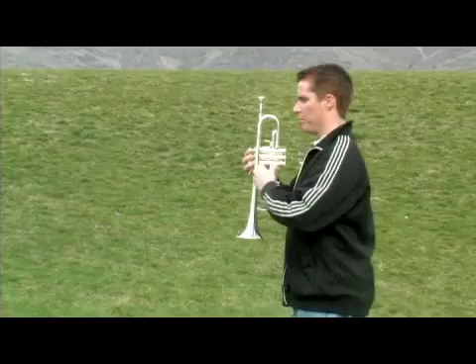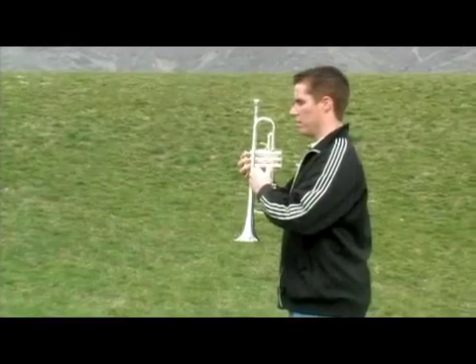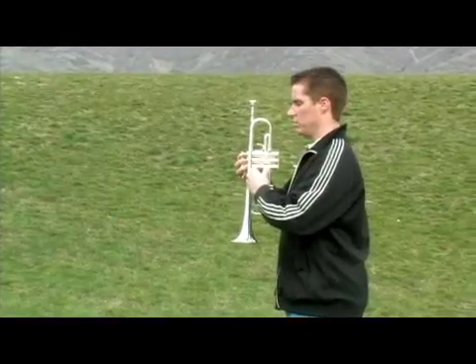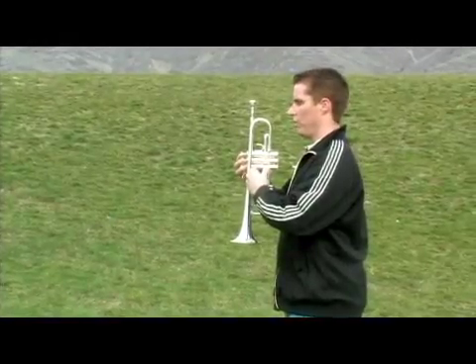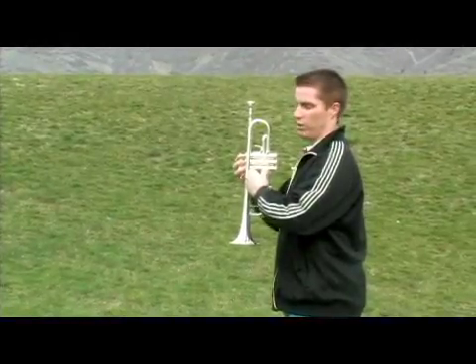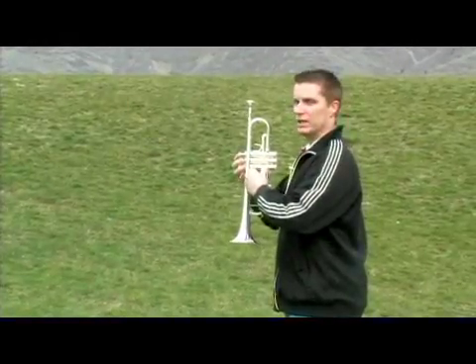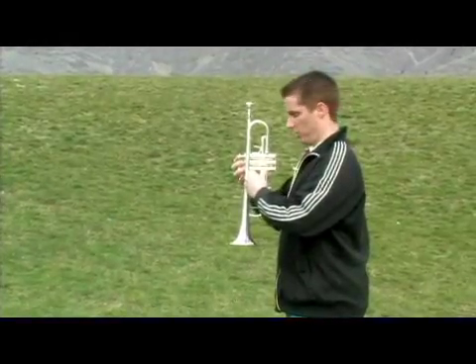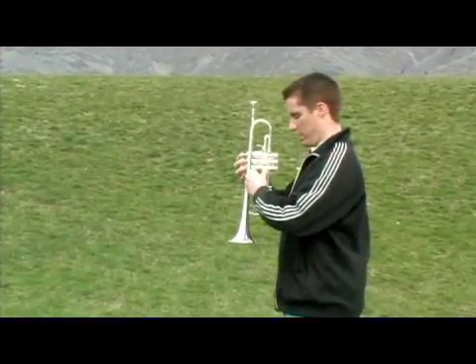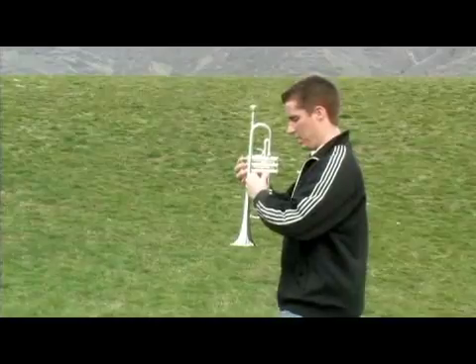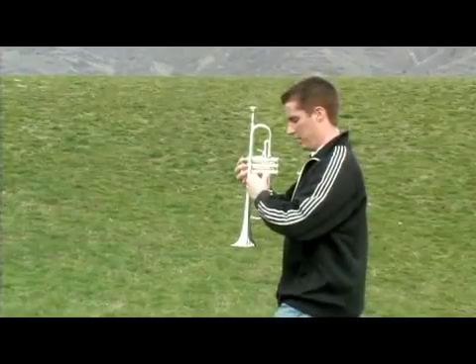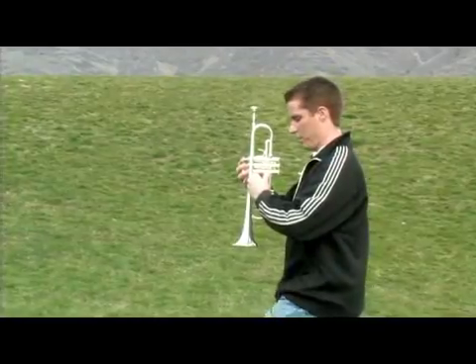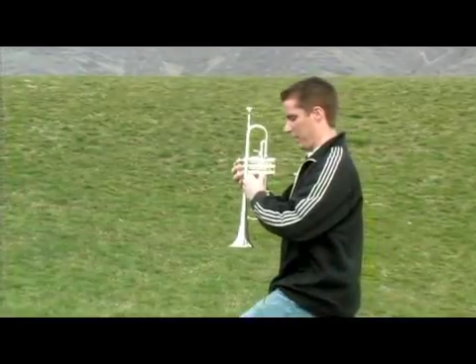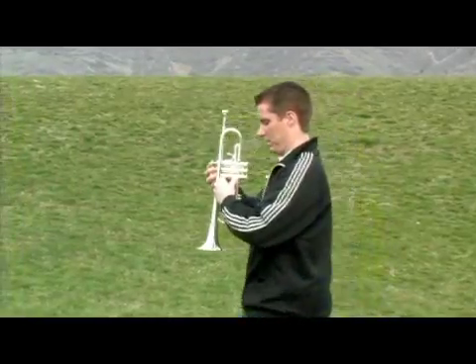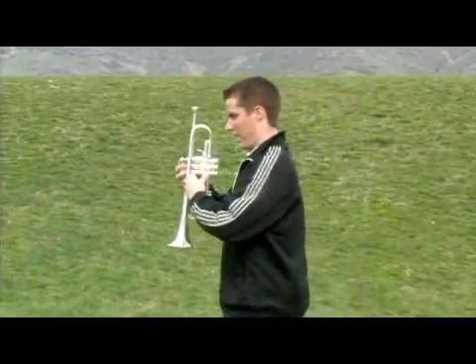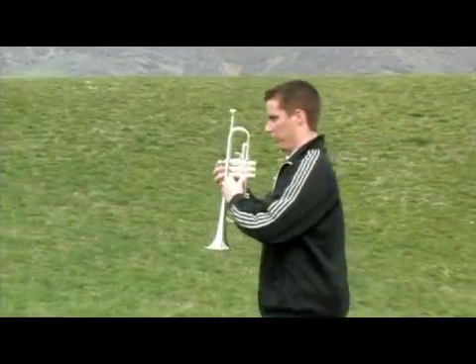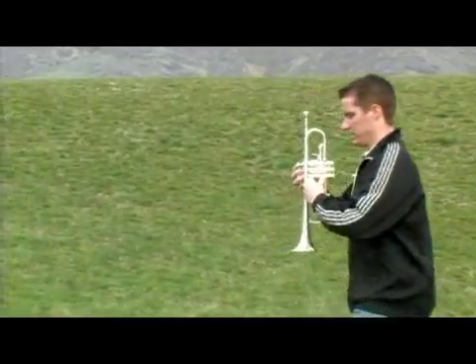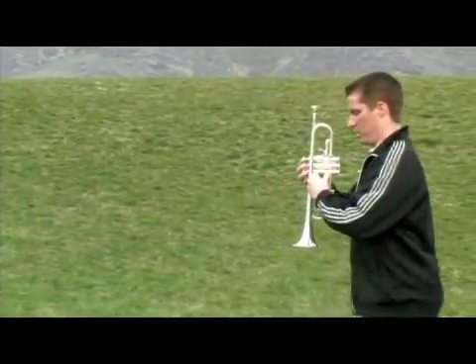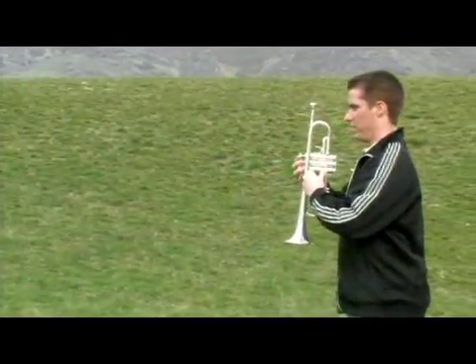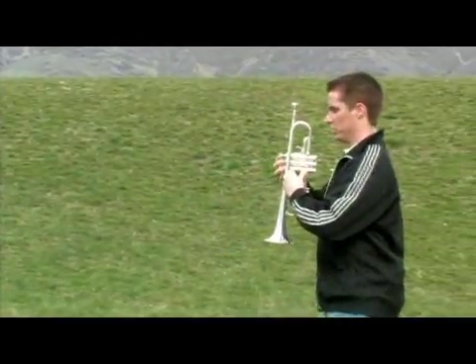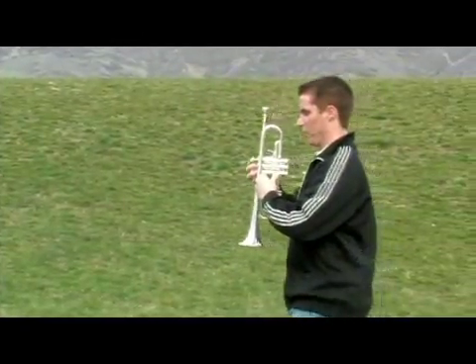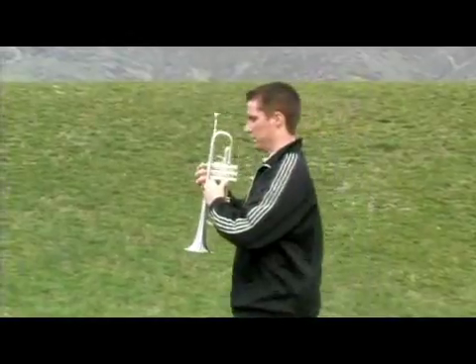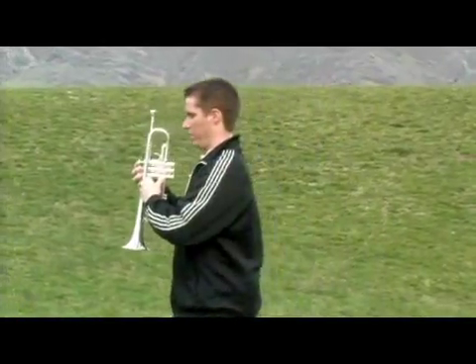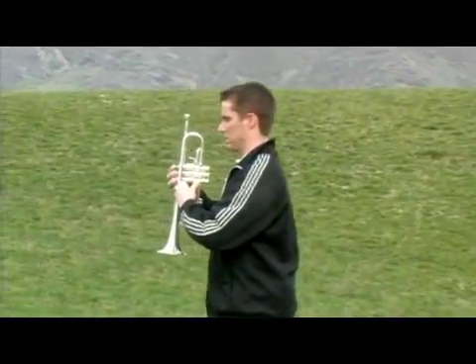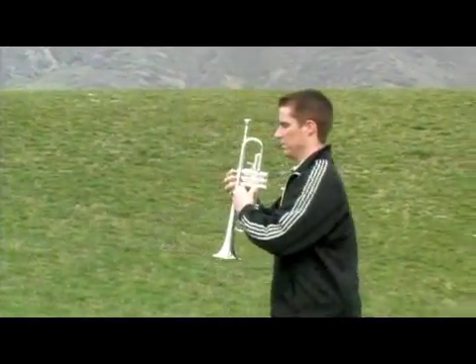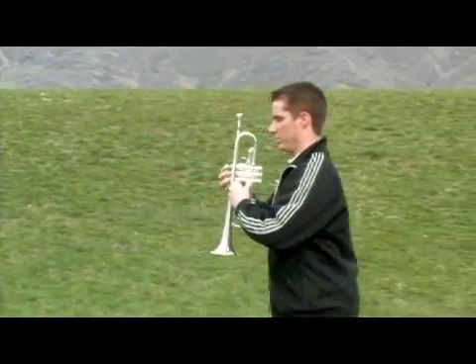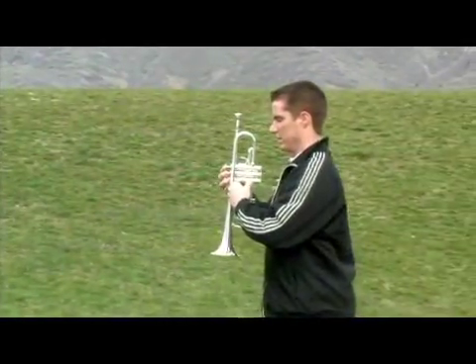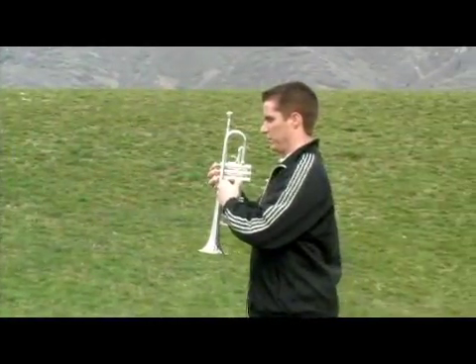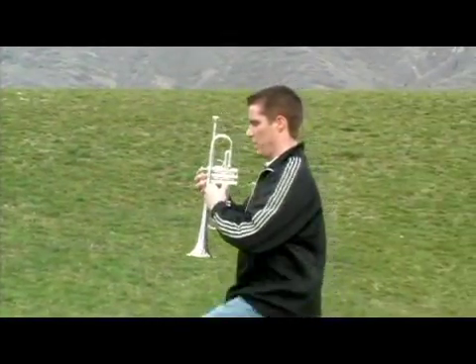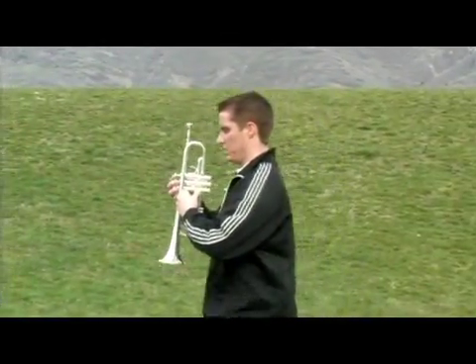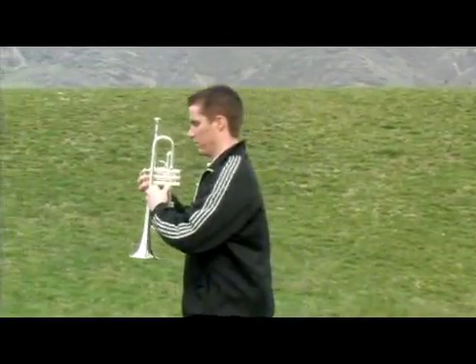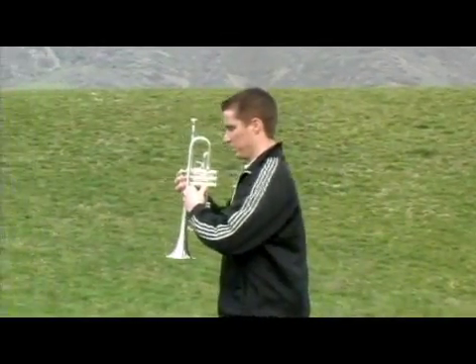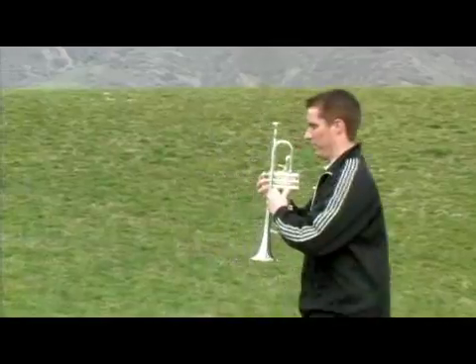The one thing you do not want to do is have the knee pick up and then the foot set down. Your heel should skim right across the top of the grass as you take that step, so it should never be these bicycle steps that look like this.